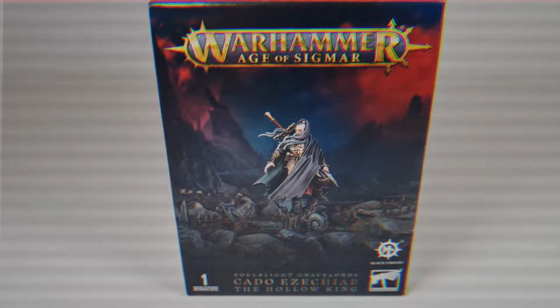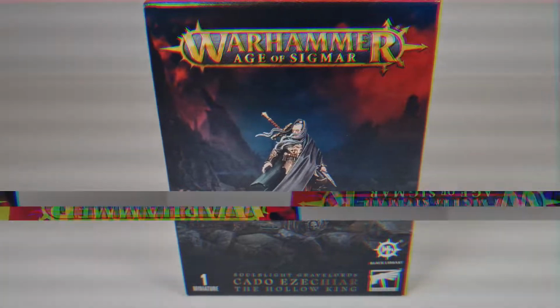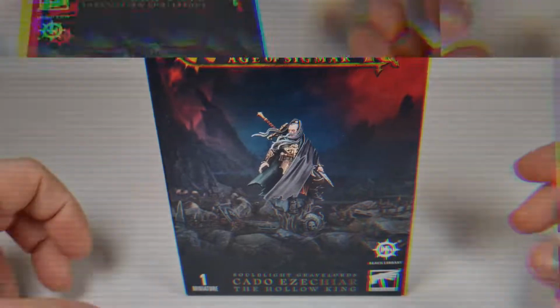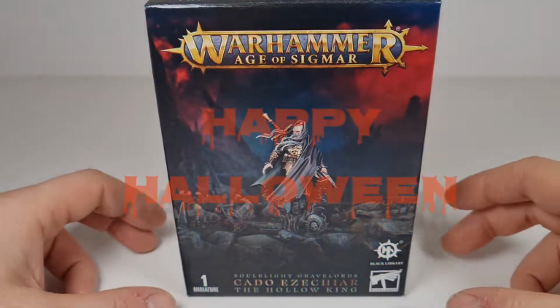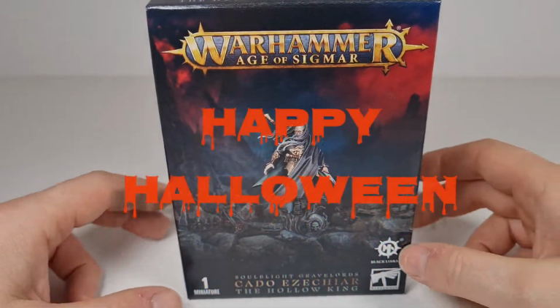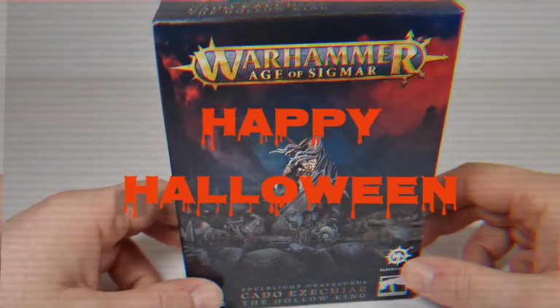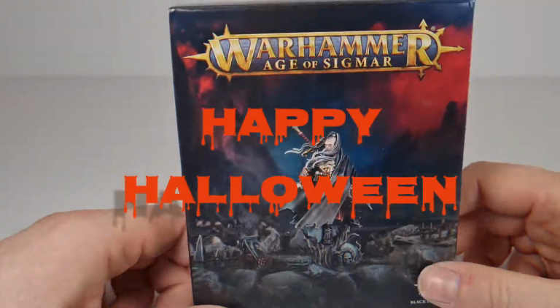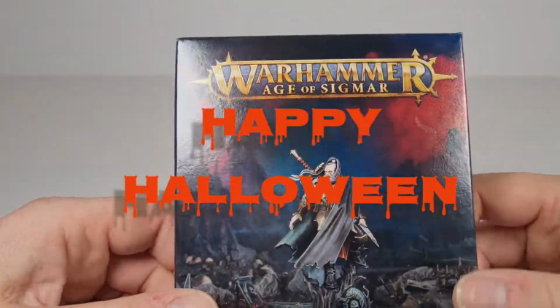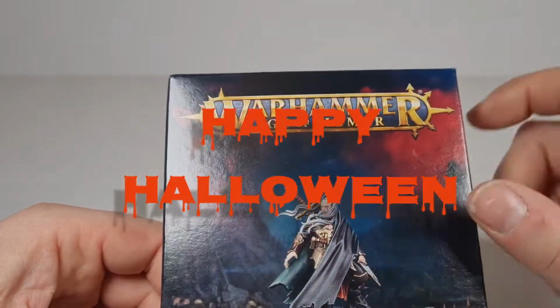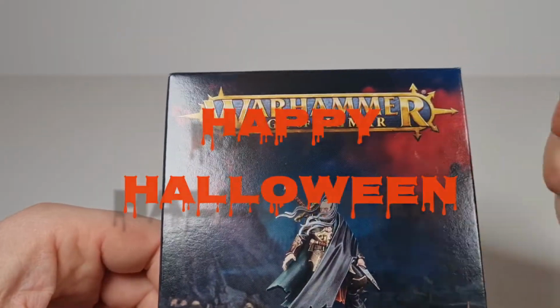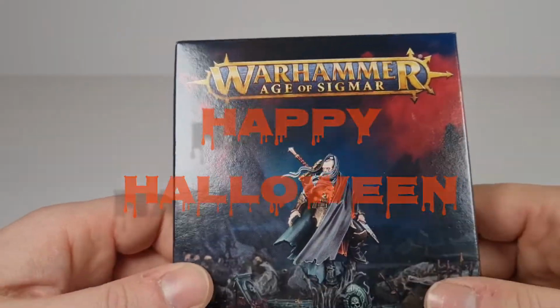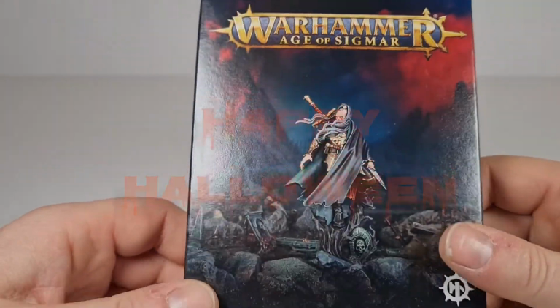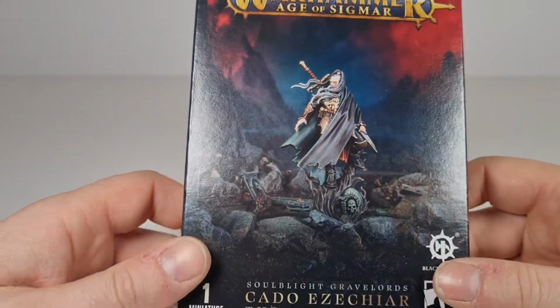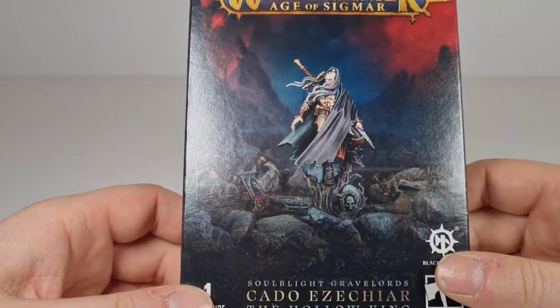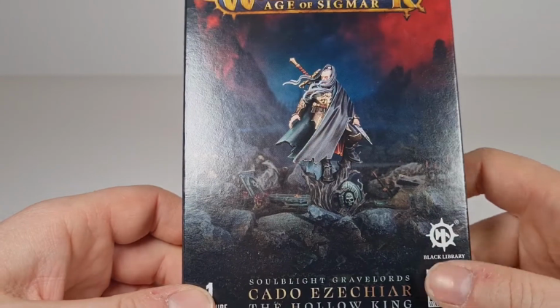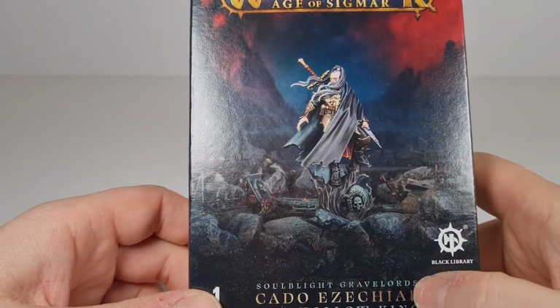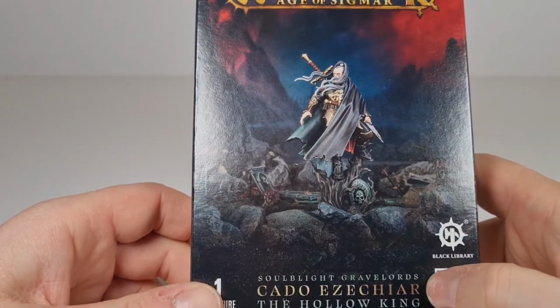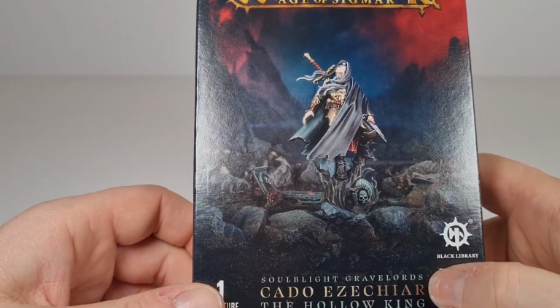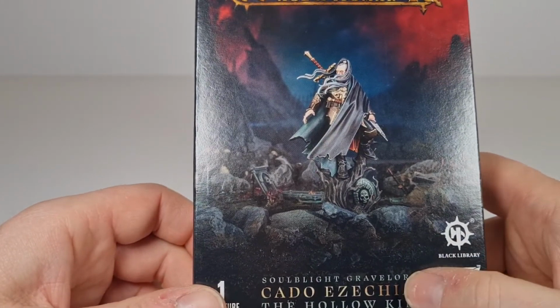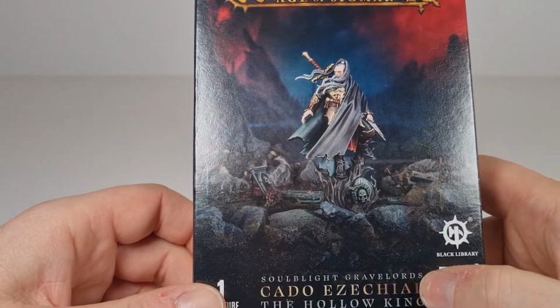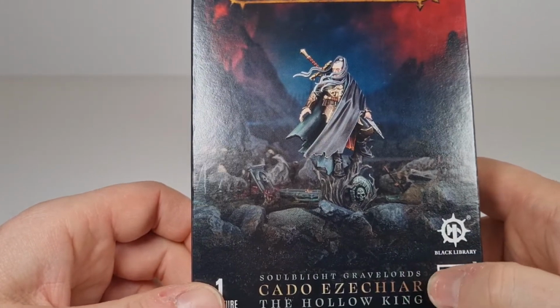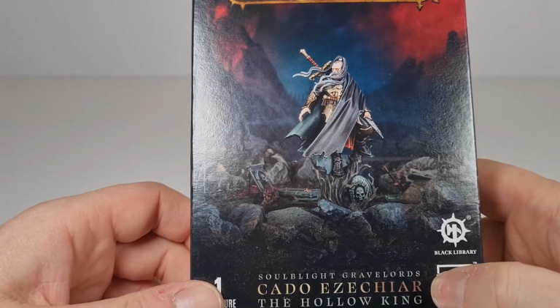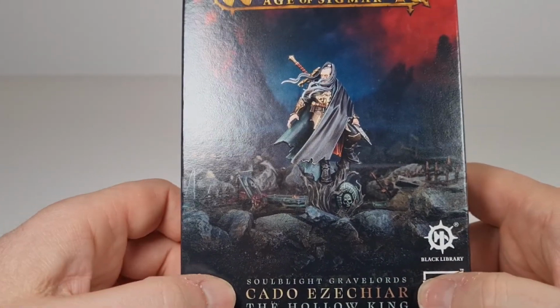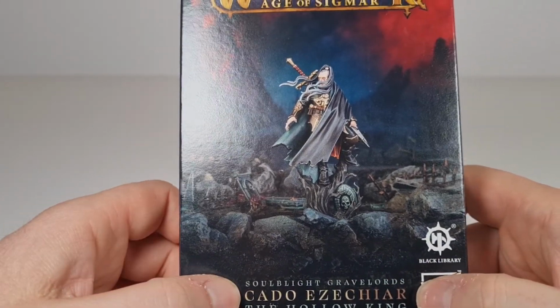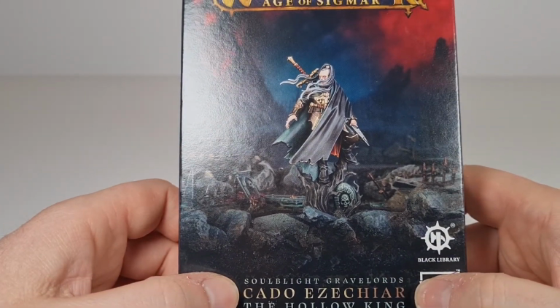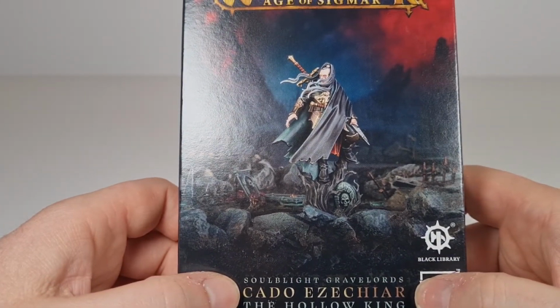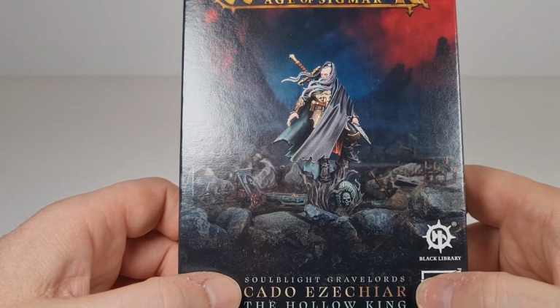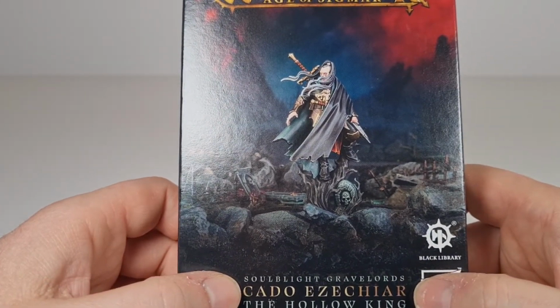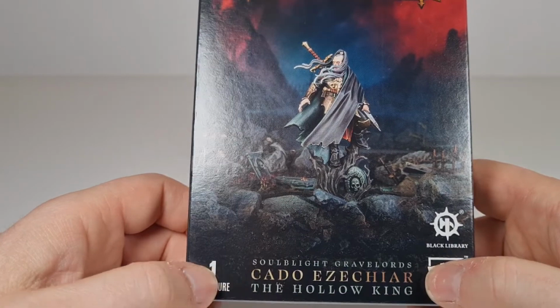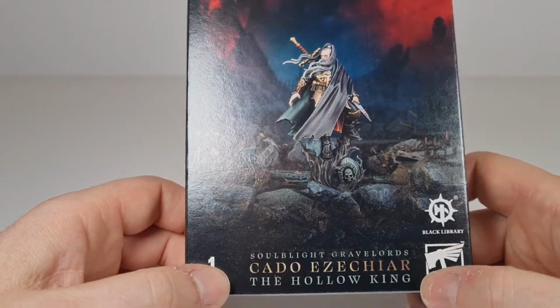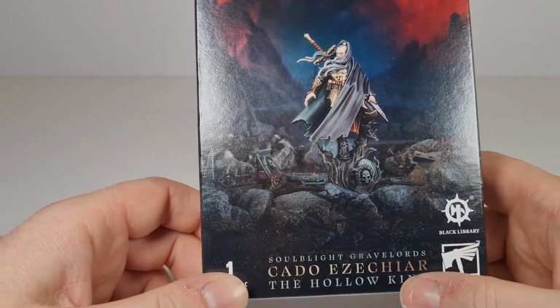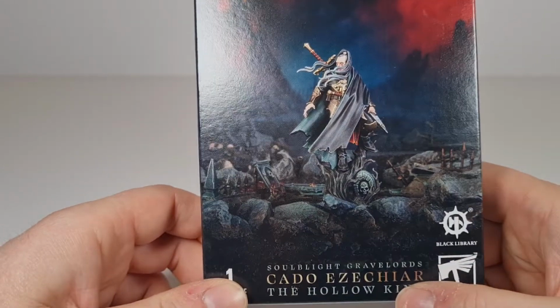Hey everybody, welcome back to another video. Today we are taking a look at Warhammer Age of Sigmar, Soulblight Gravelords, Cato Ezekir, the Hollow King.